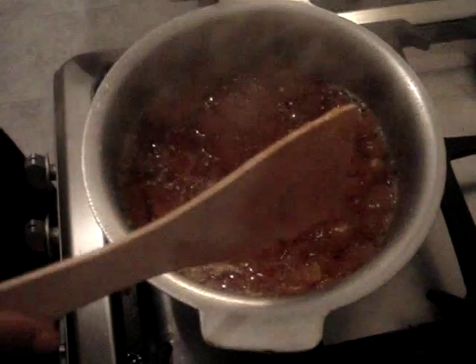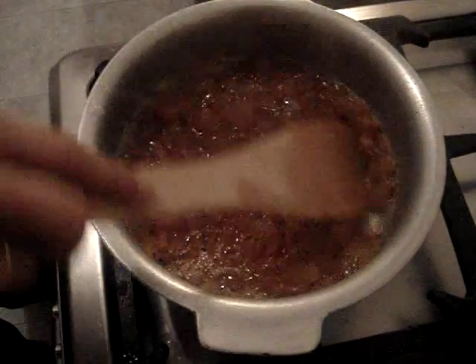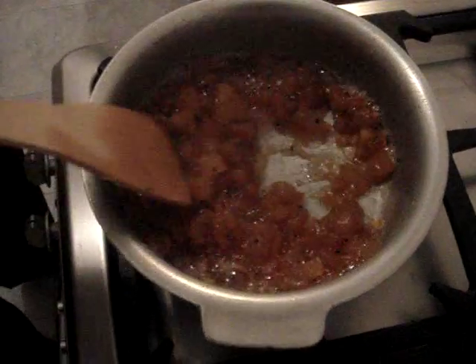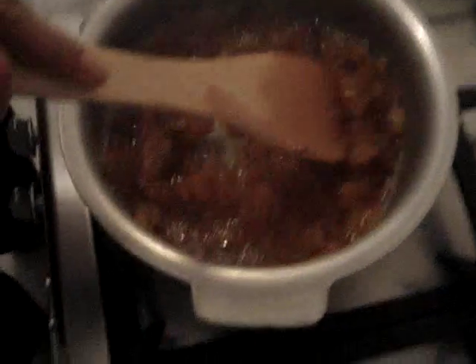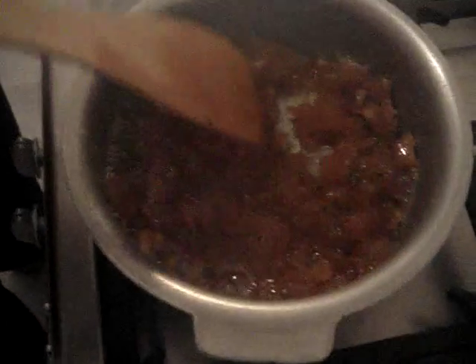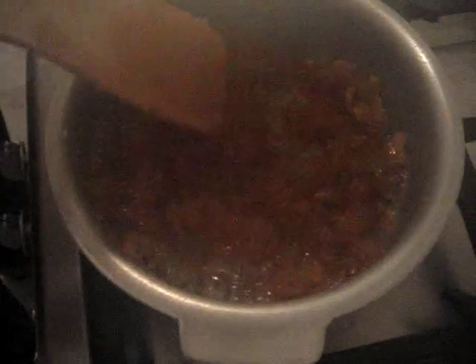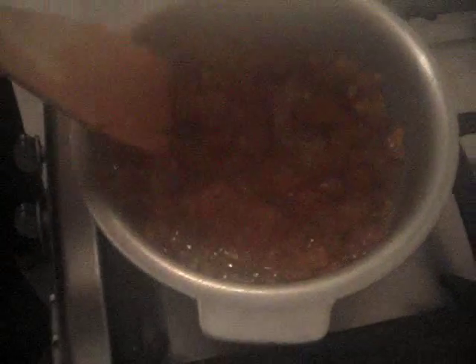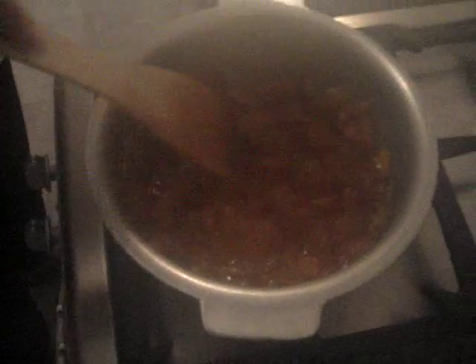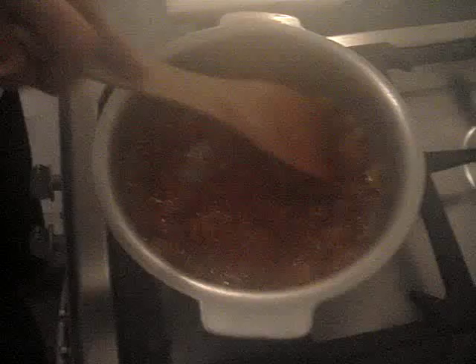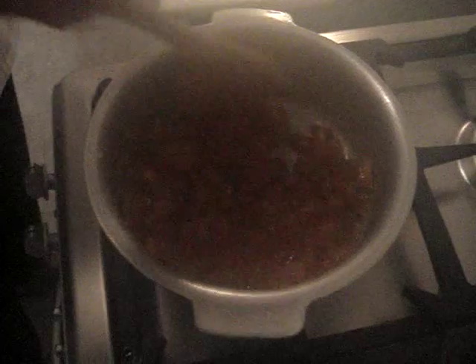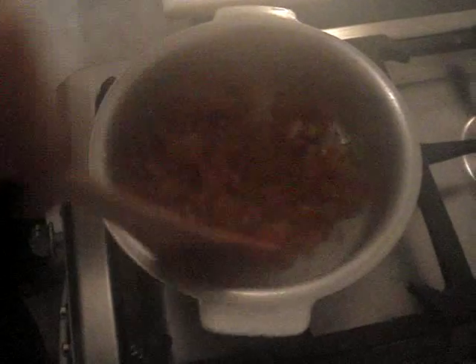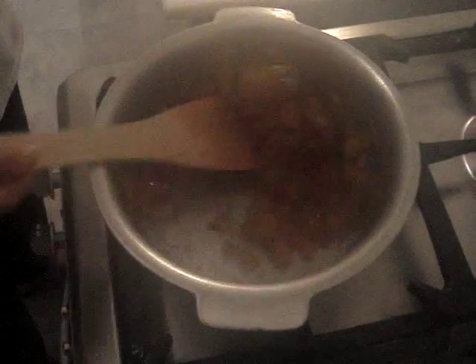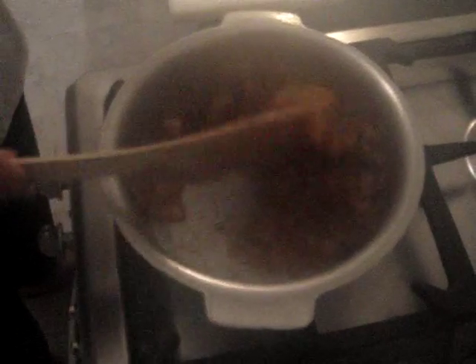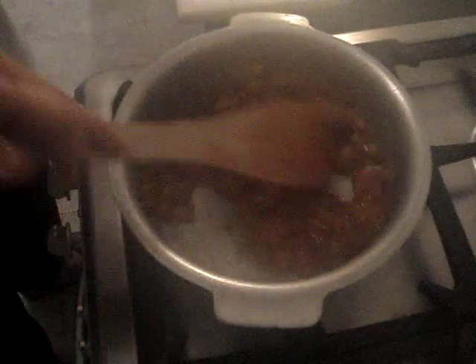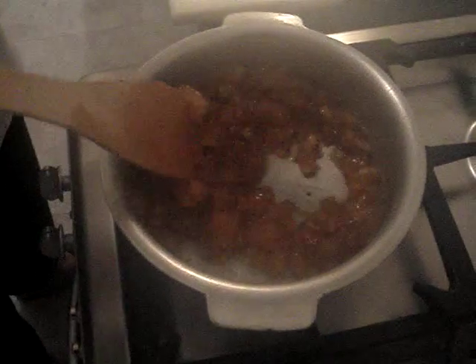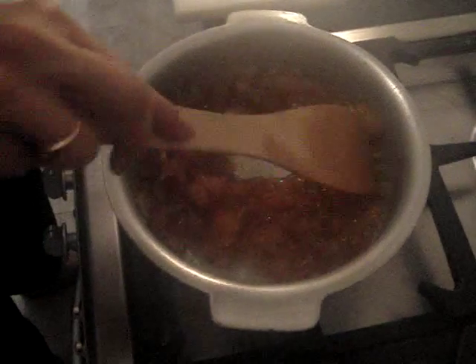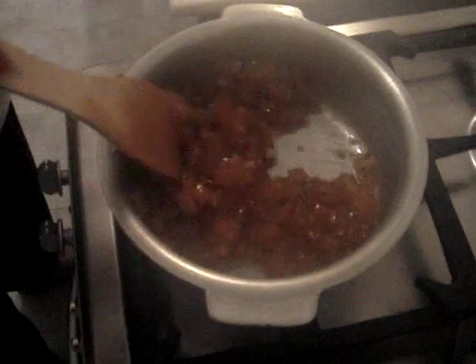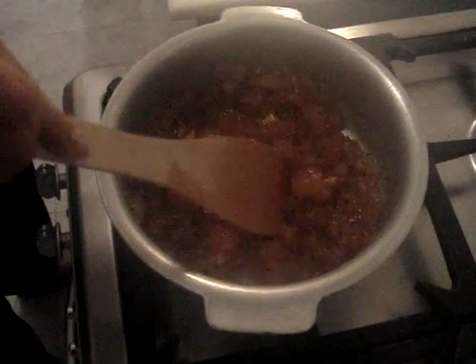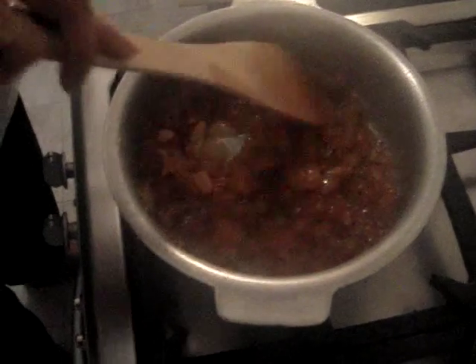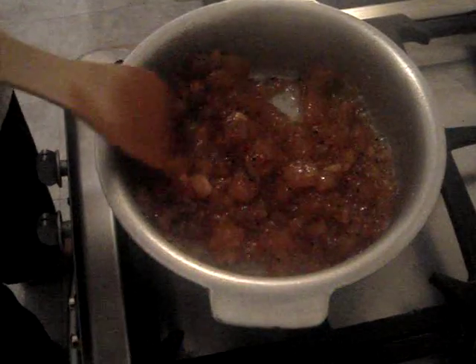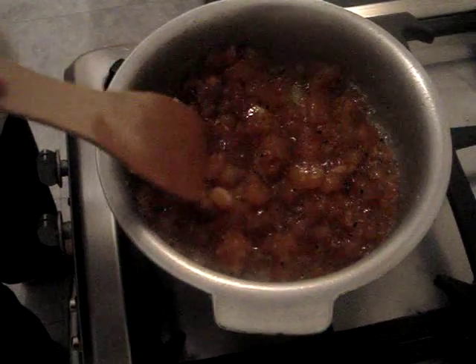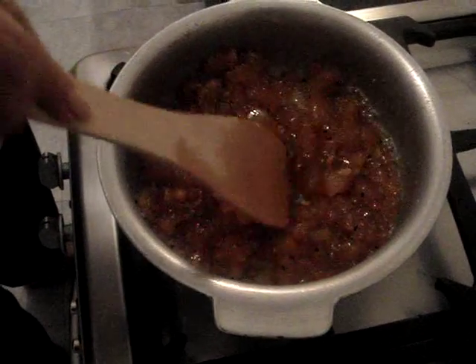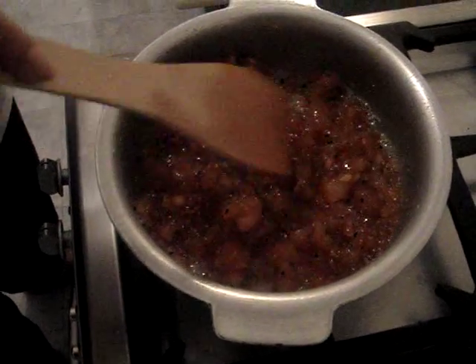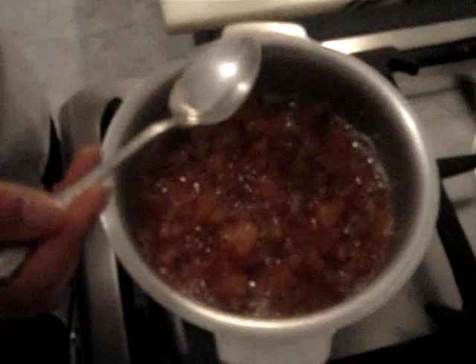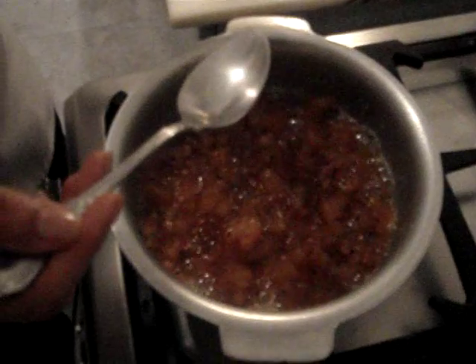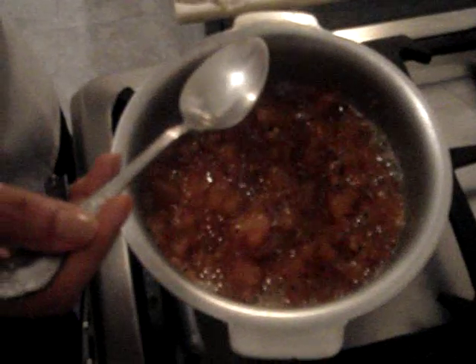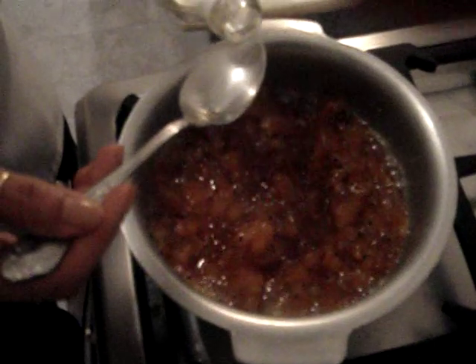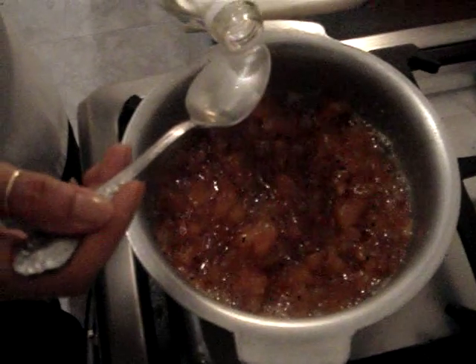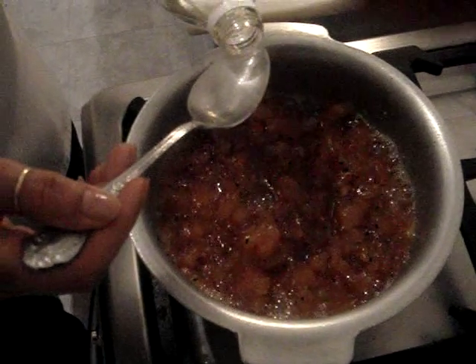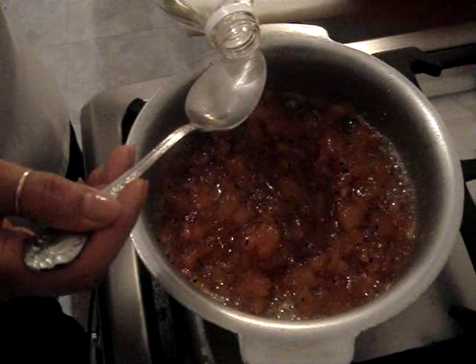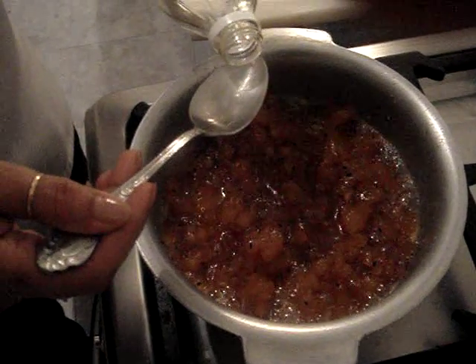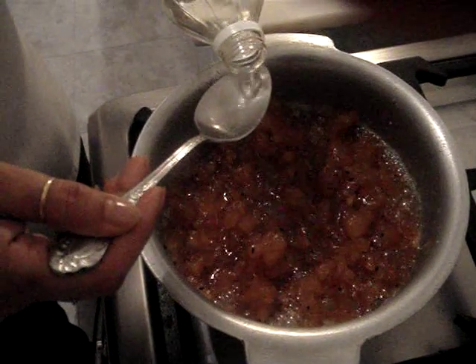After around forty-five minutes, you can see what the chutney is meant to look like. We will add the one tablespoon of vinegar to it.